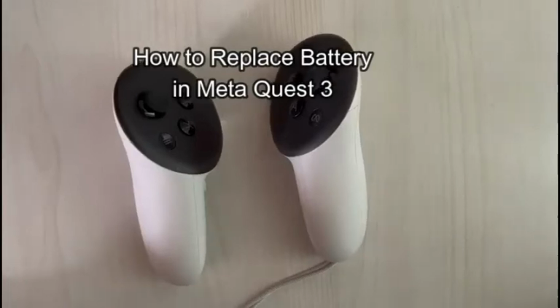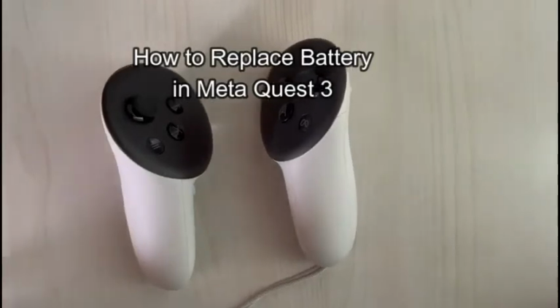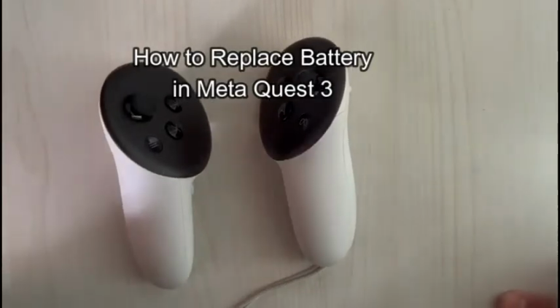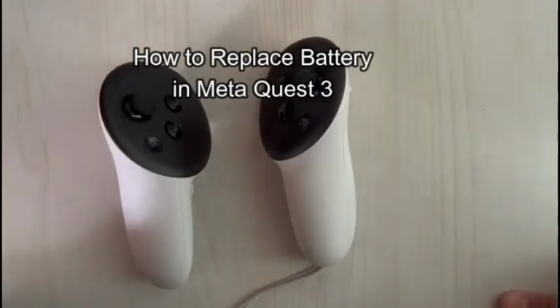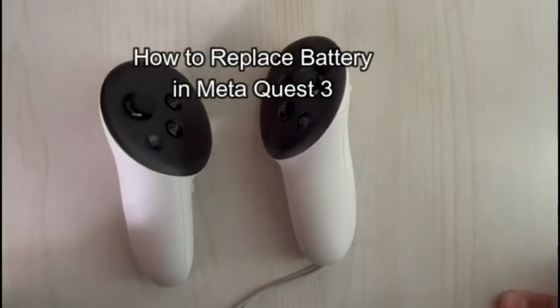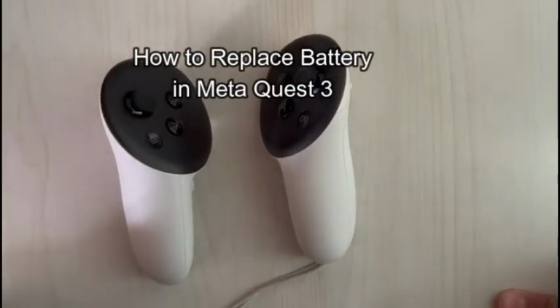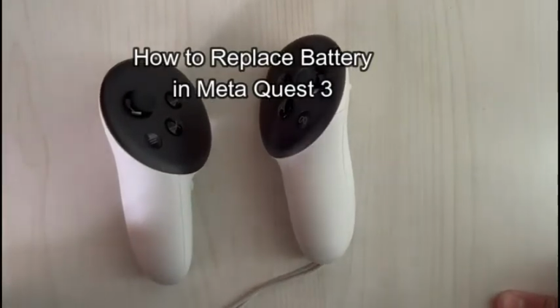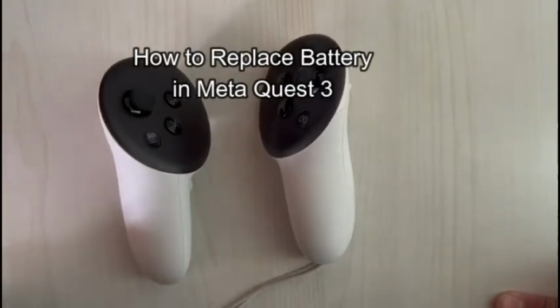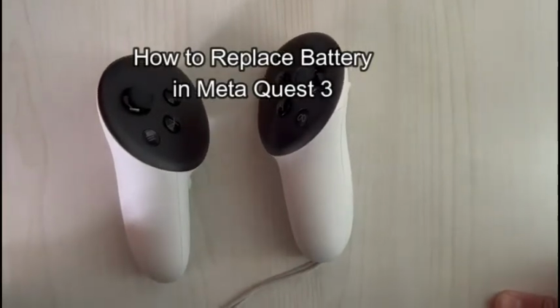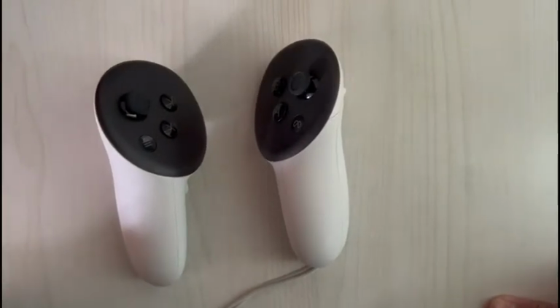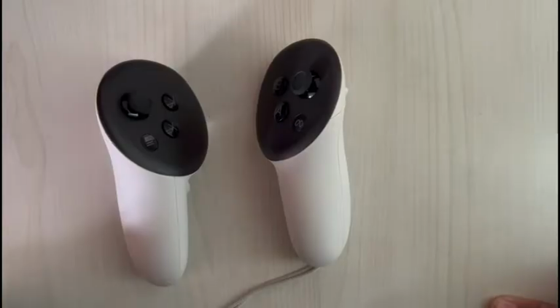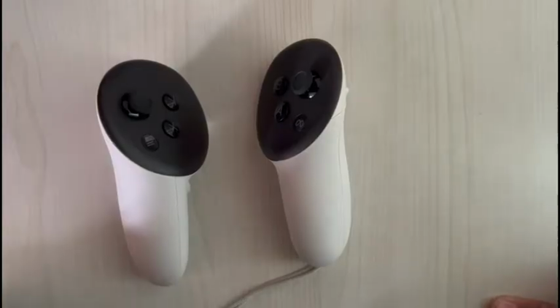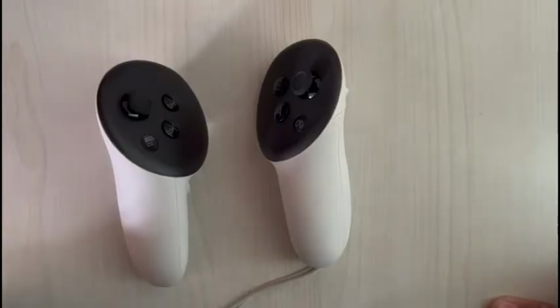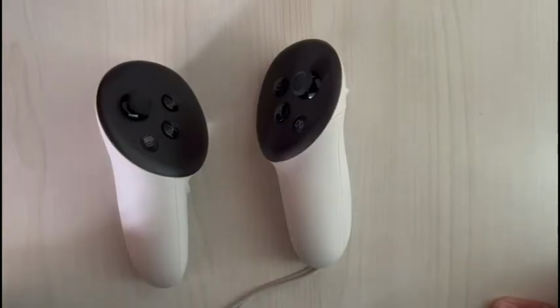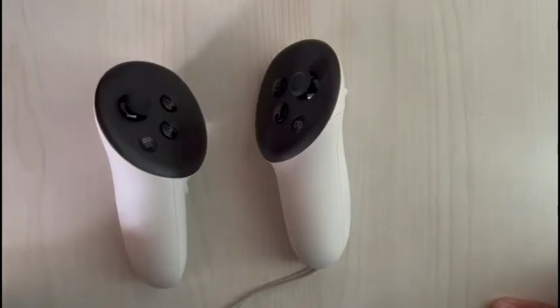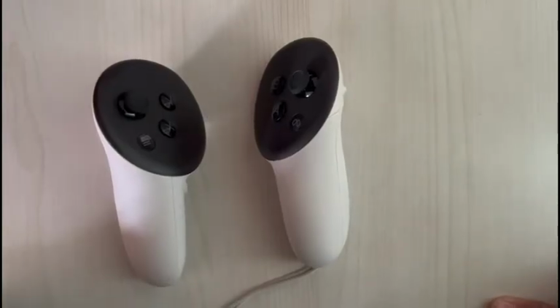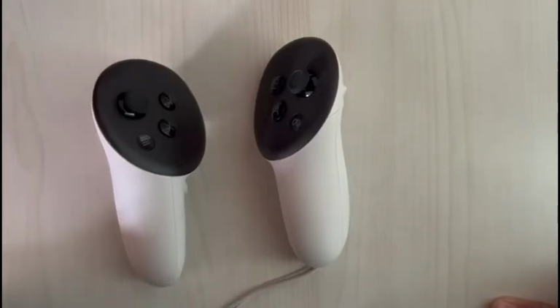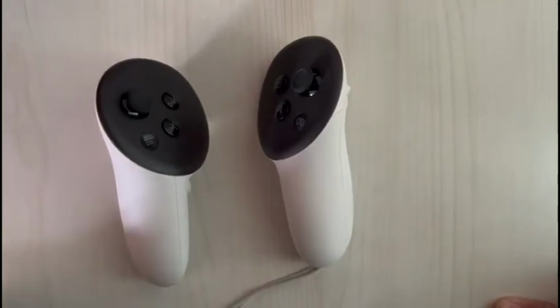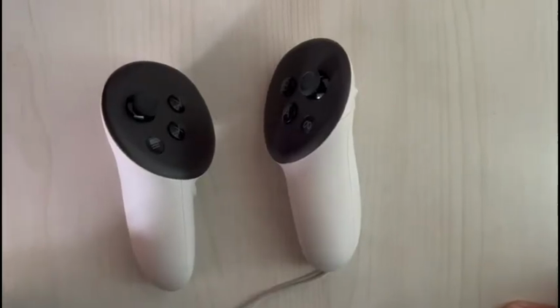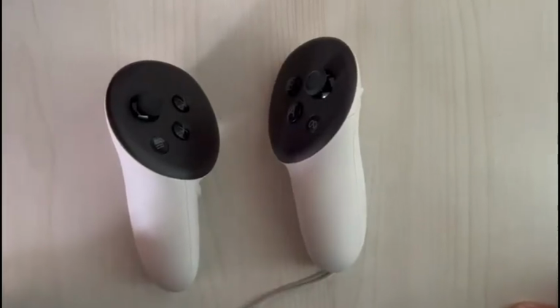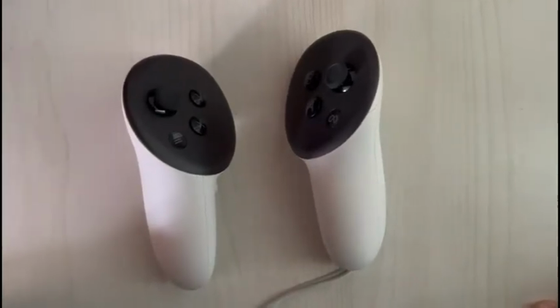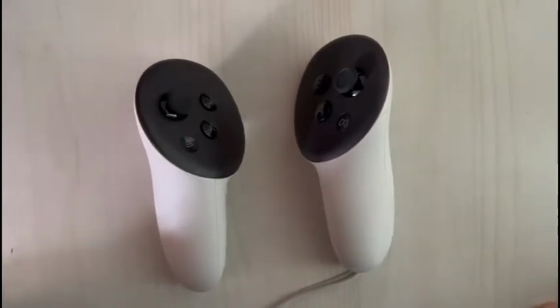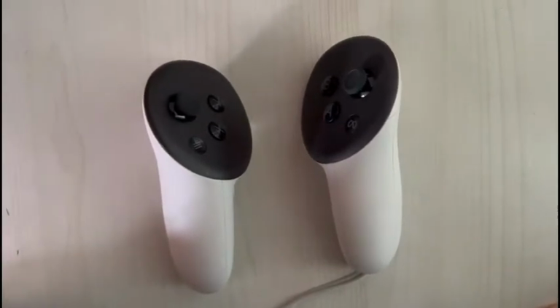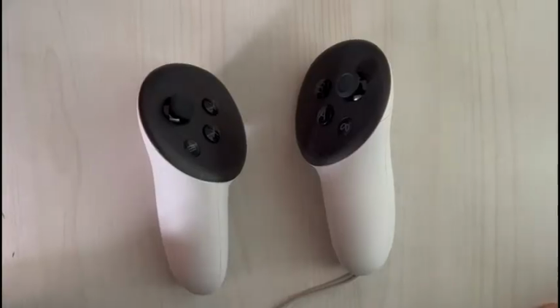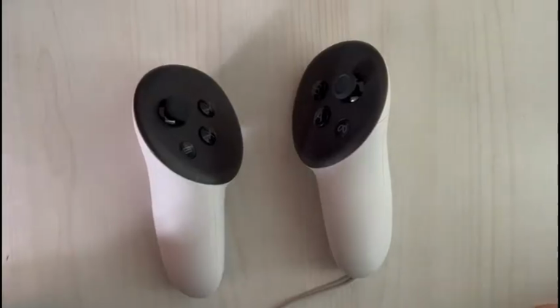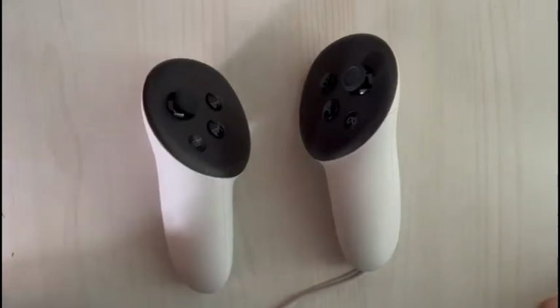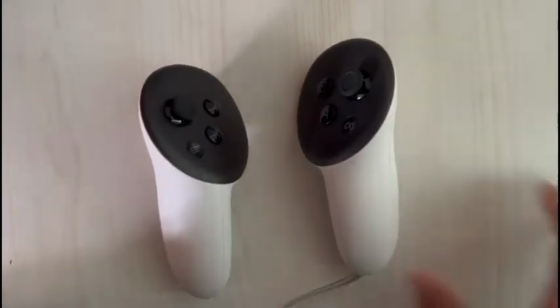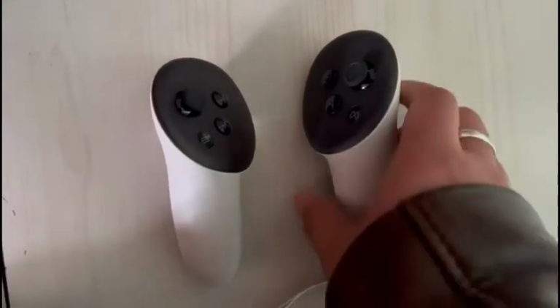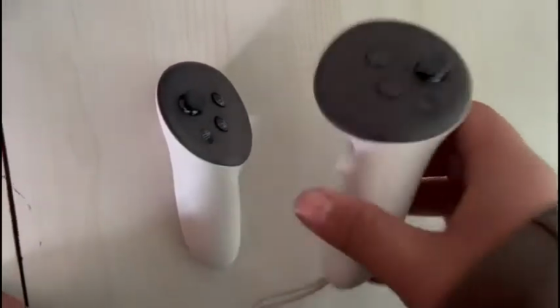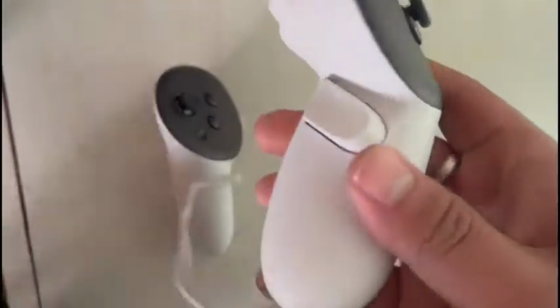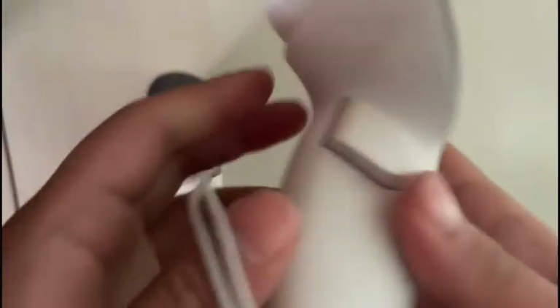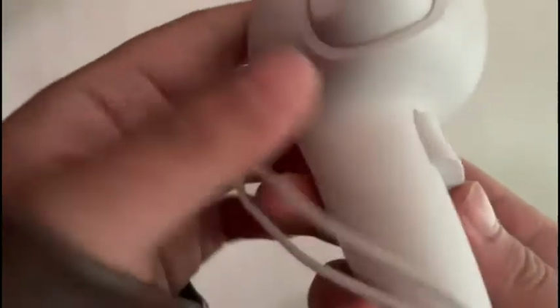Hello guys, welcome back to our channel Gaming Basics. In today's video, I will be teaching you guys how to replace your battery on your Meta Quest 3 controllers.